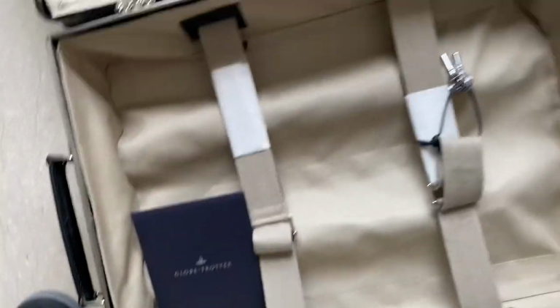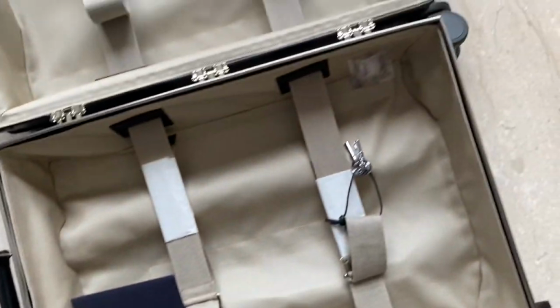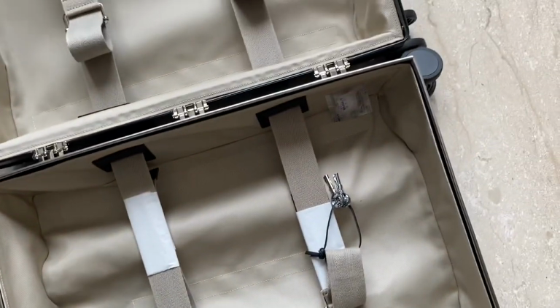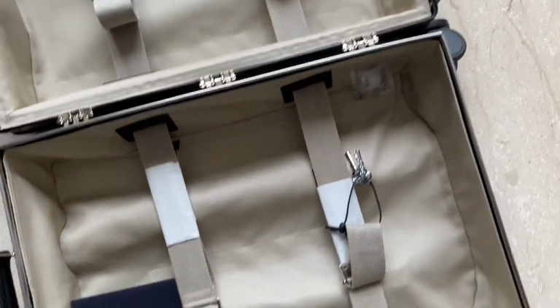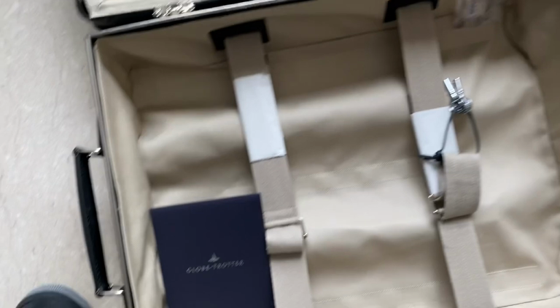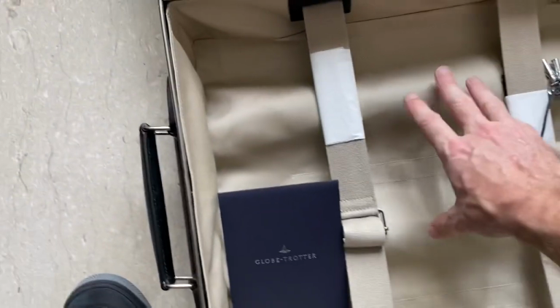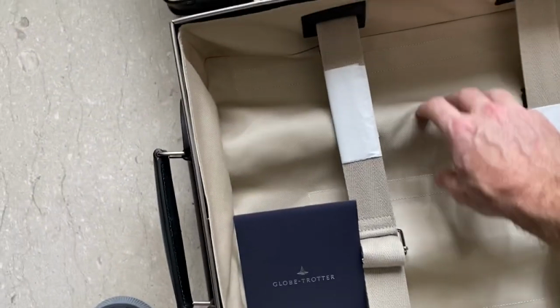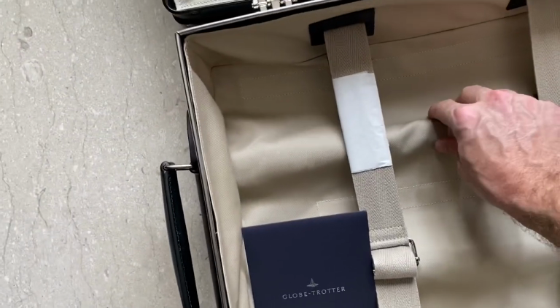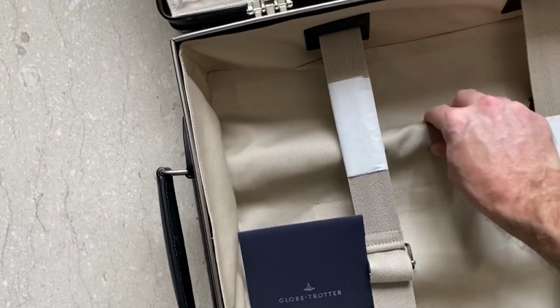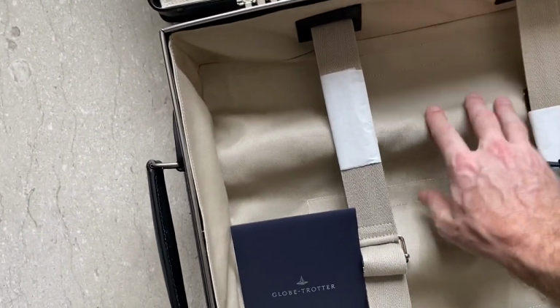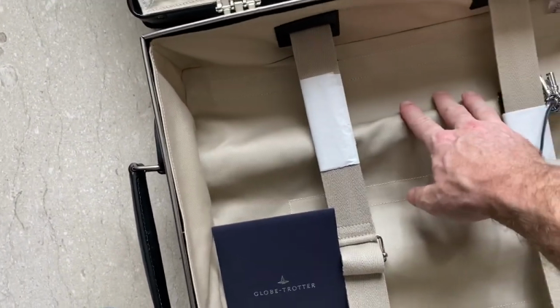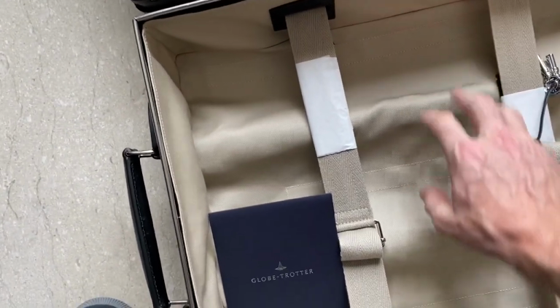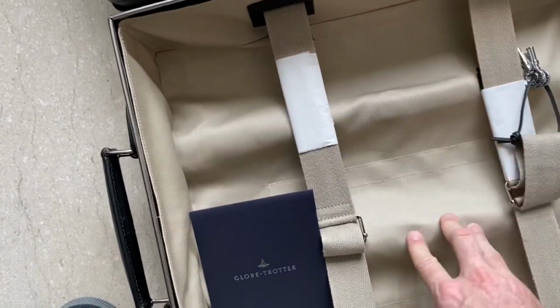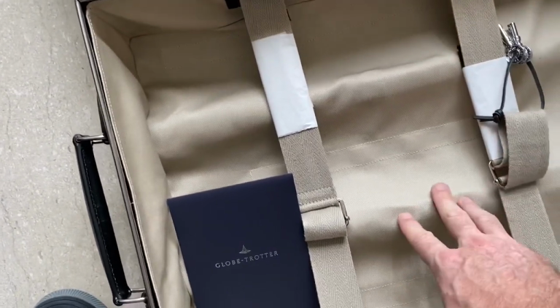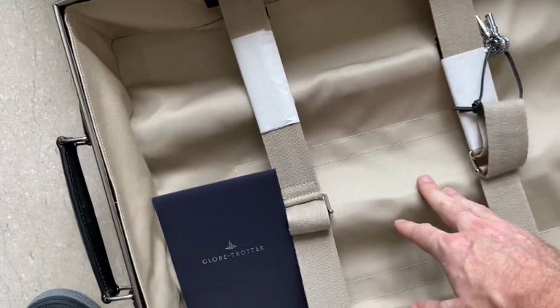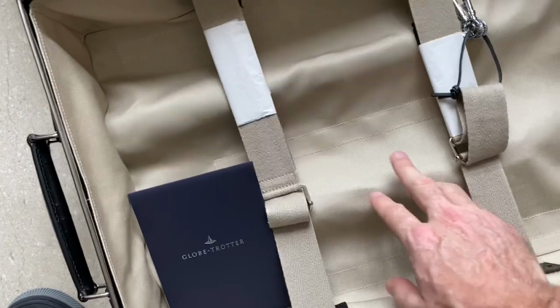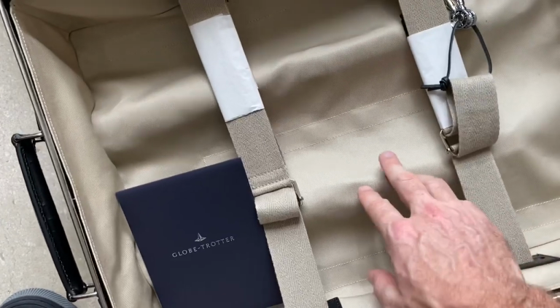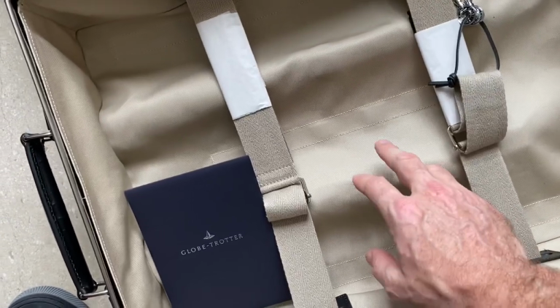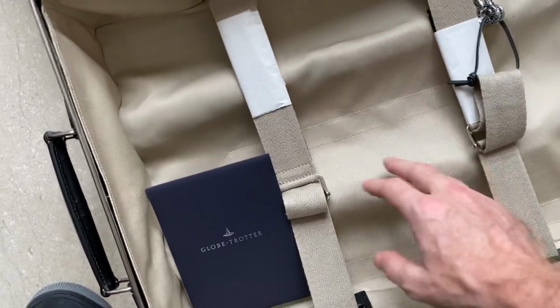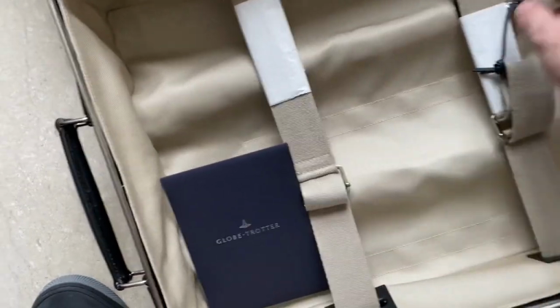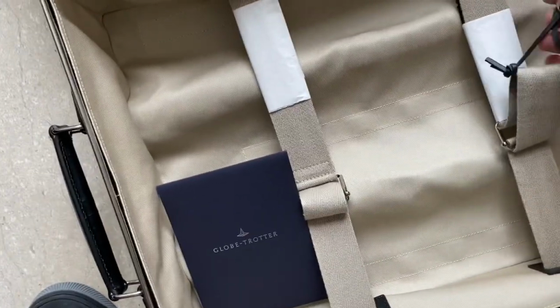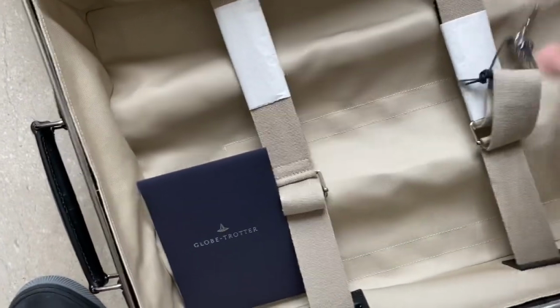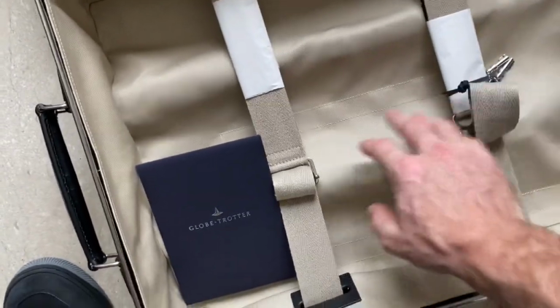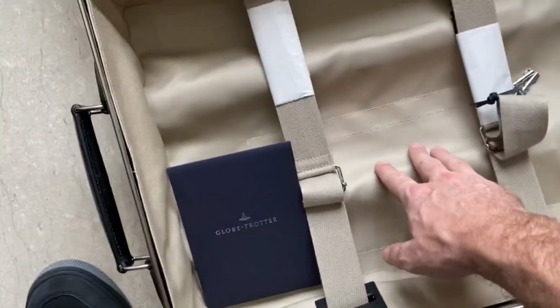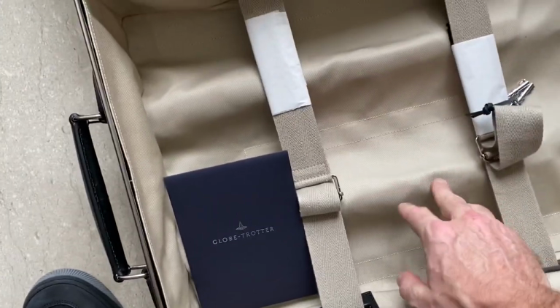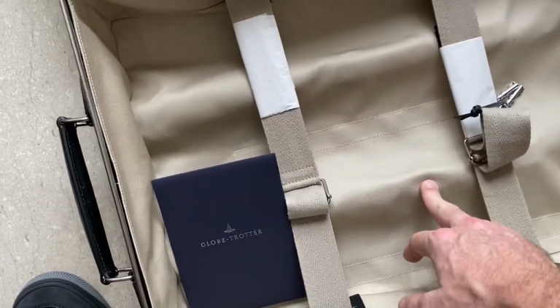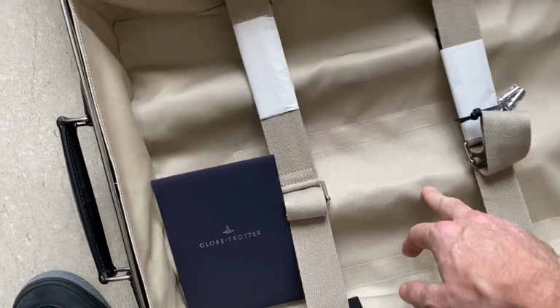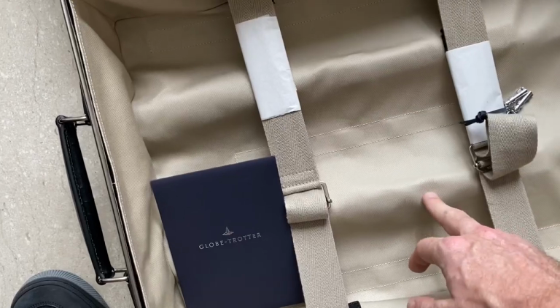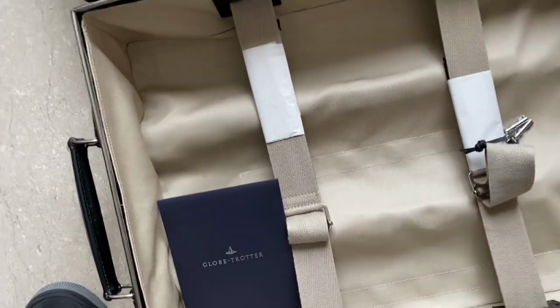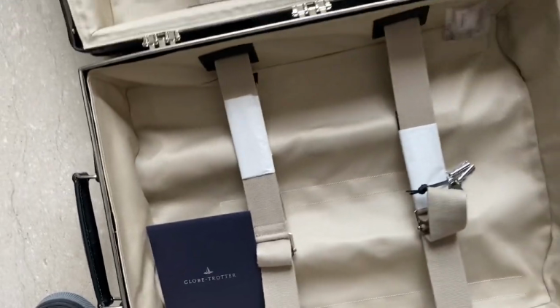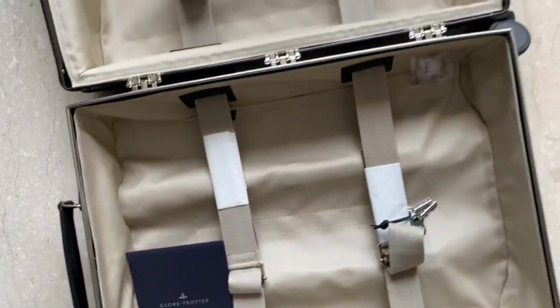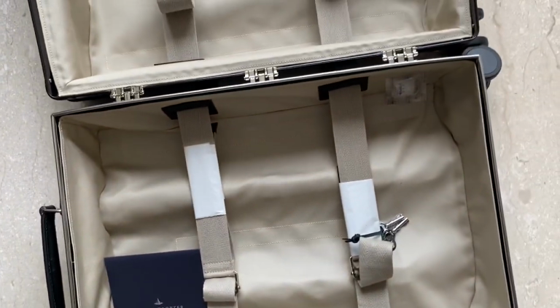The difference compared to other Globetrotters is that the handle is embedded inside the case, whereas on a lot of other models it's on the outside. So I'm guessing that means slightly less packing space.